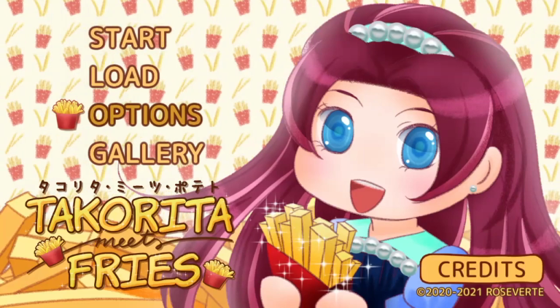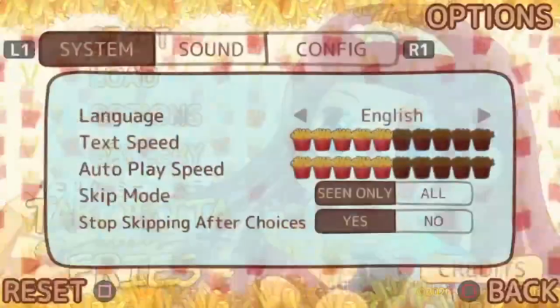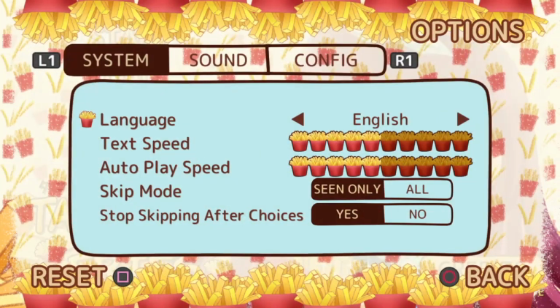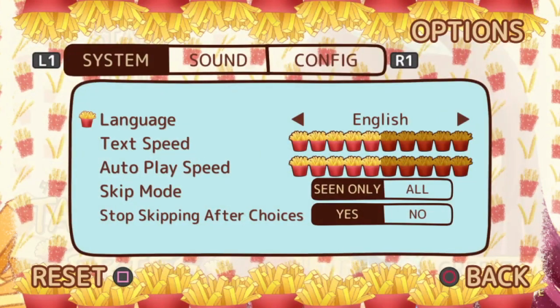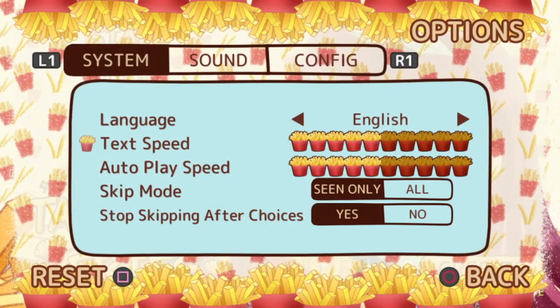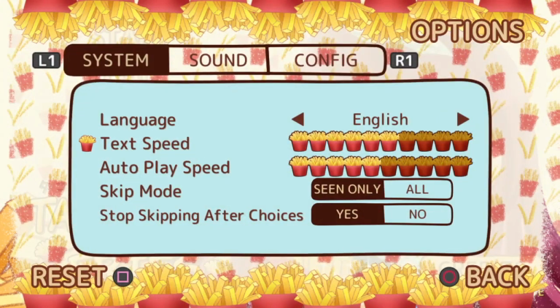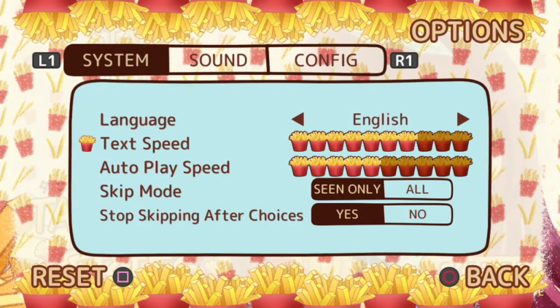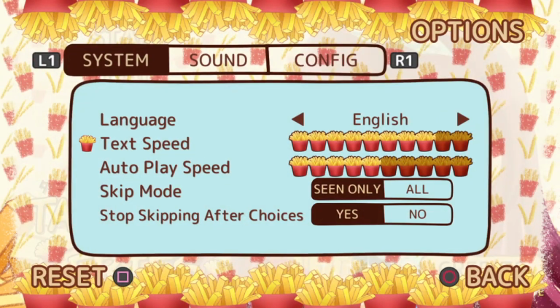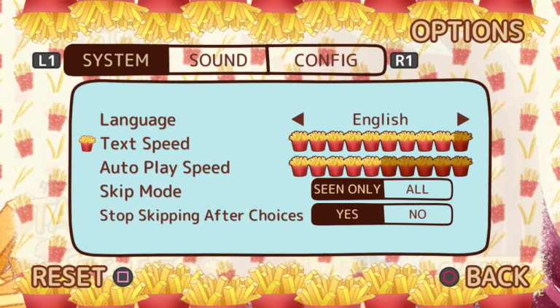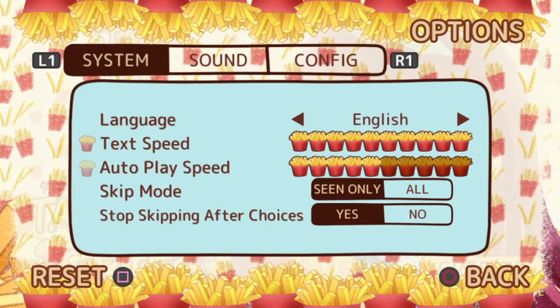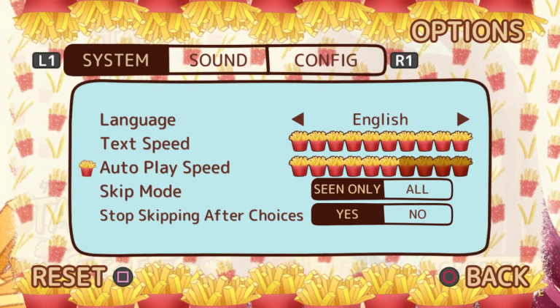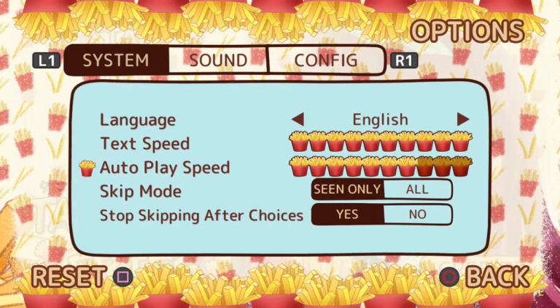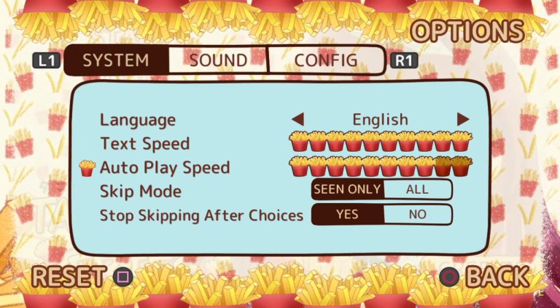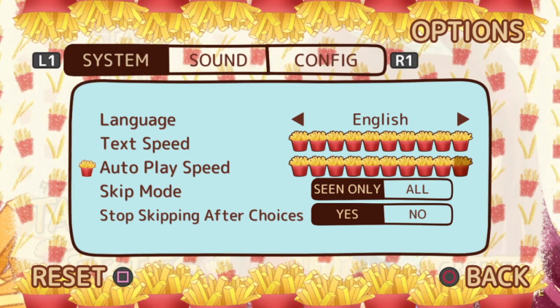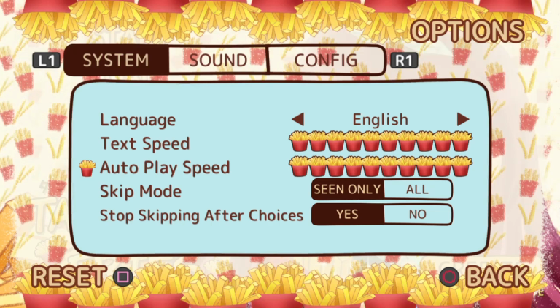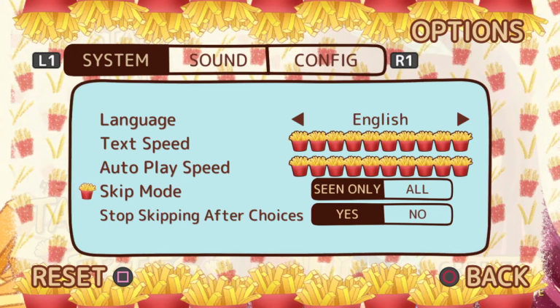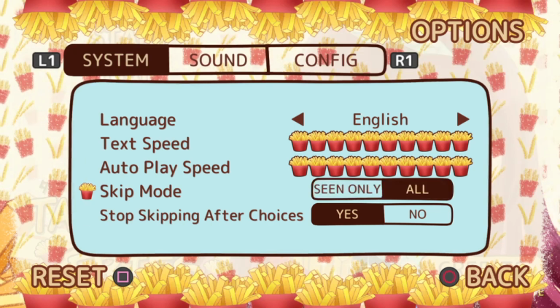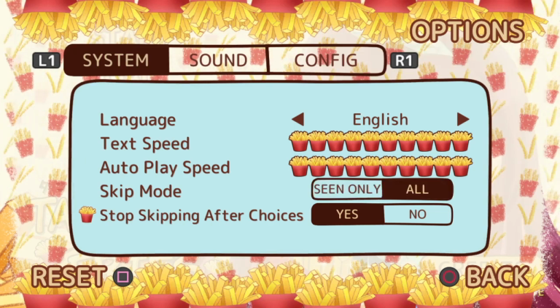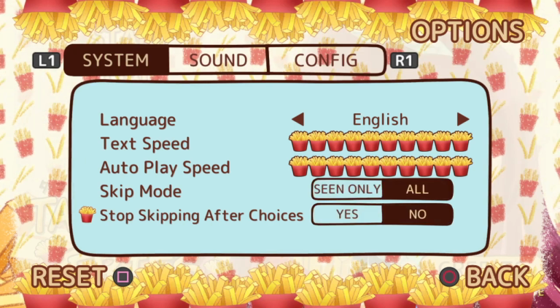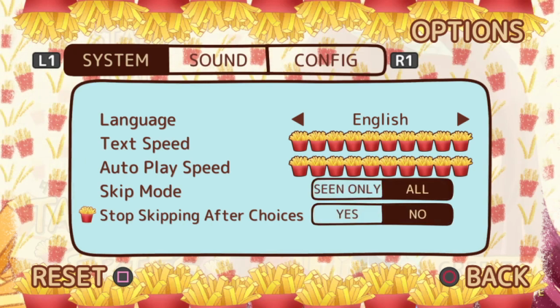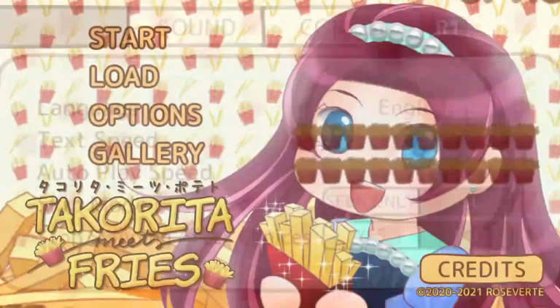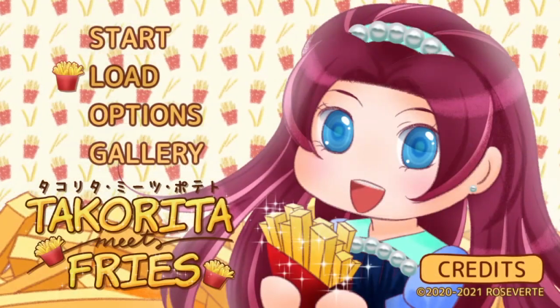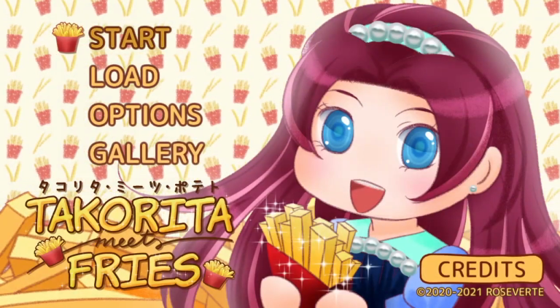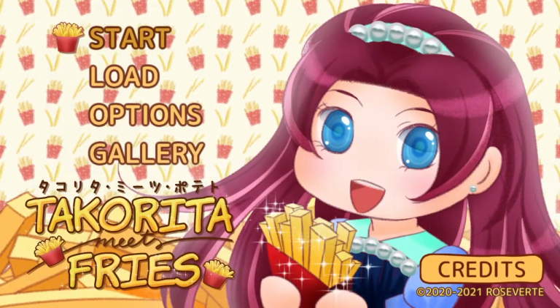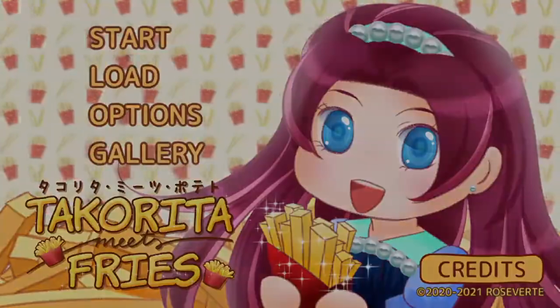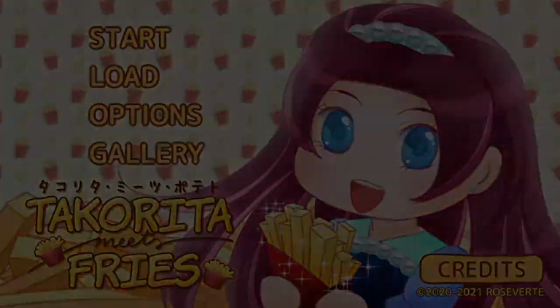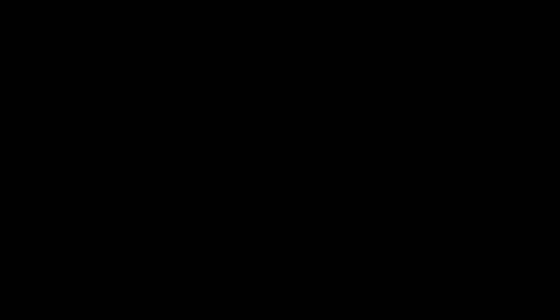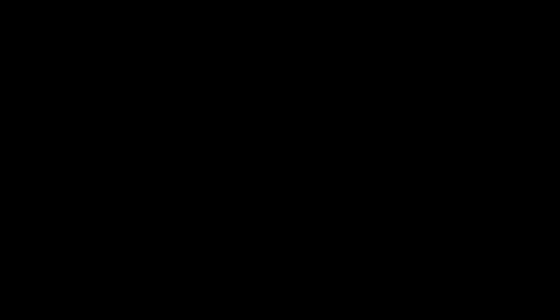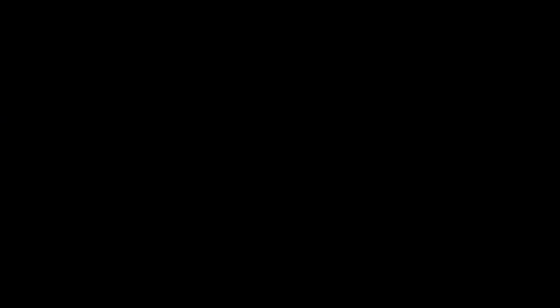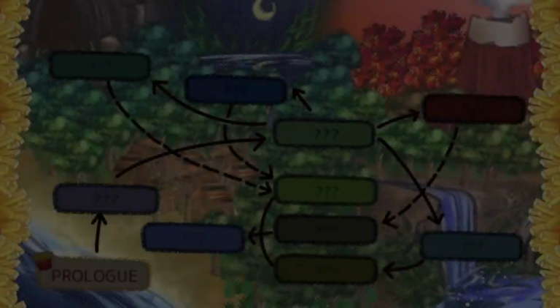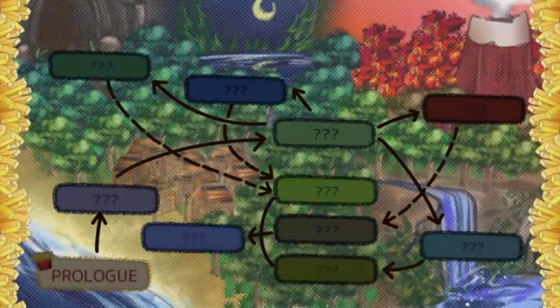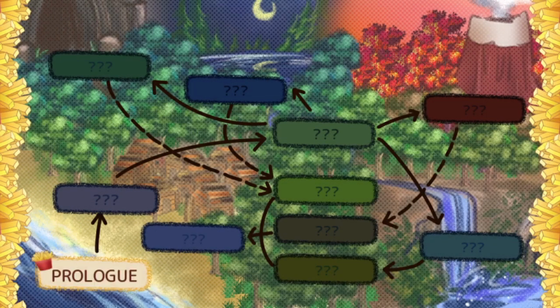Welcome back to the Choice of Platypus. This is a Platinum walkthrough for Takorita Meets Fries. First, go into settings and change text speed and auto play speed to max, skip mode to all, and stop skipping after choices to no.